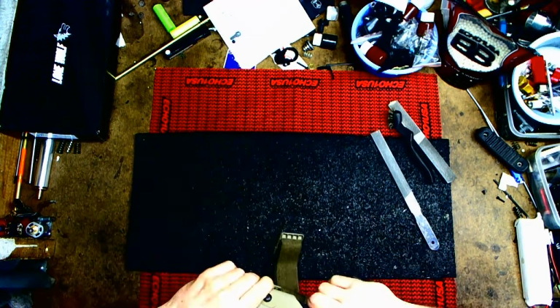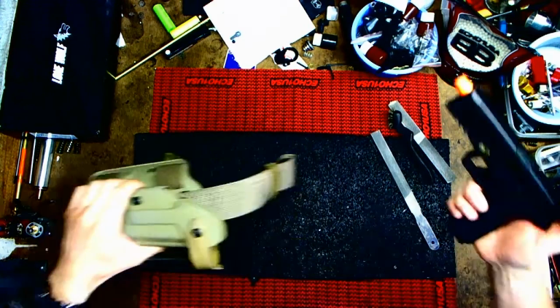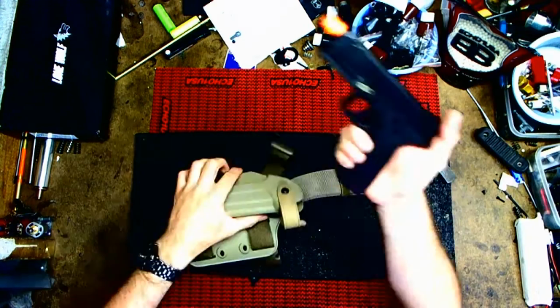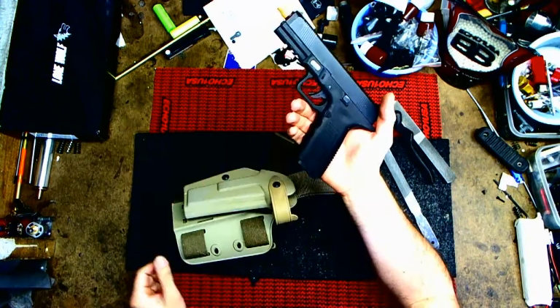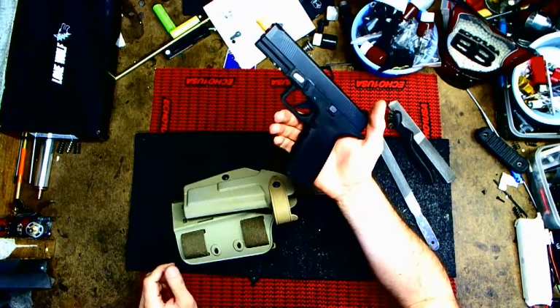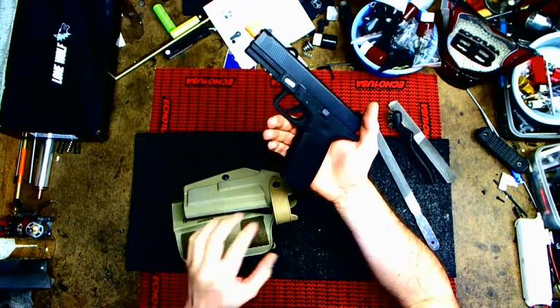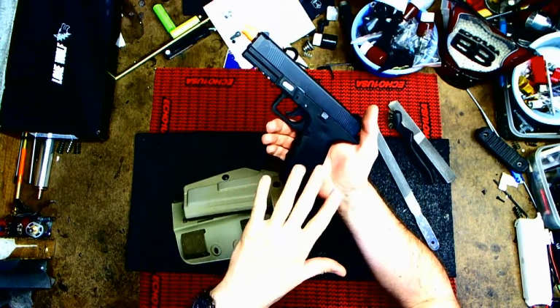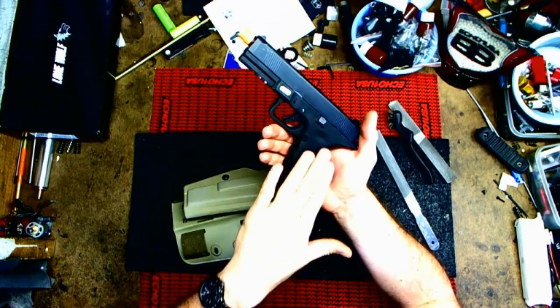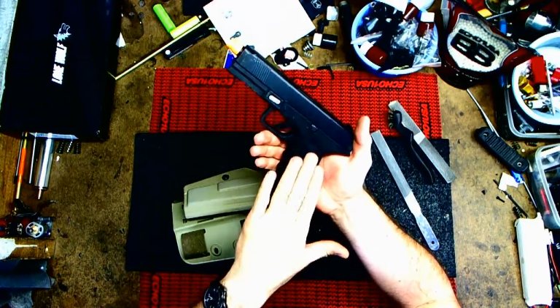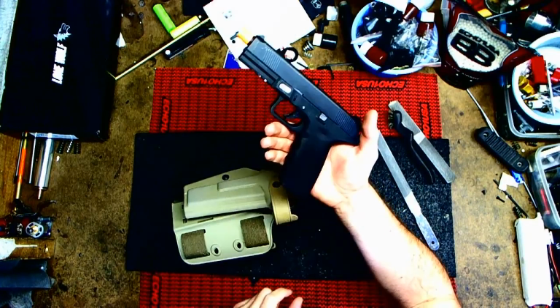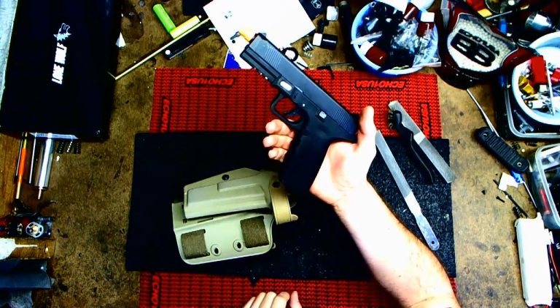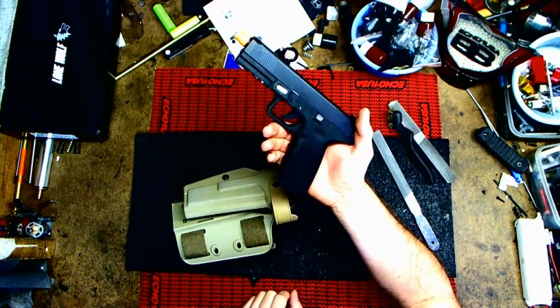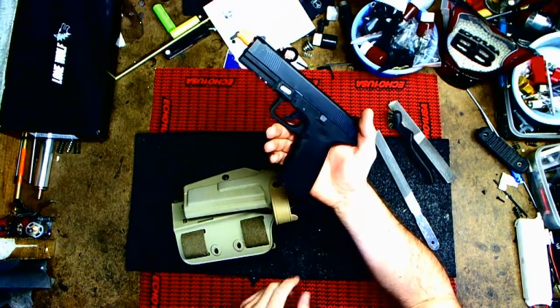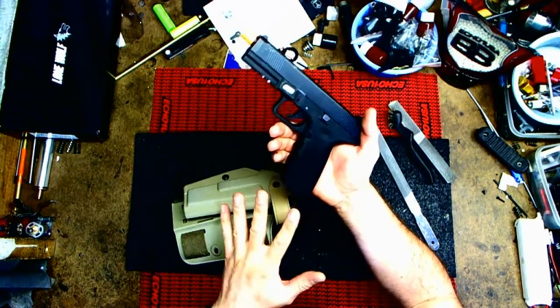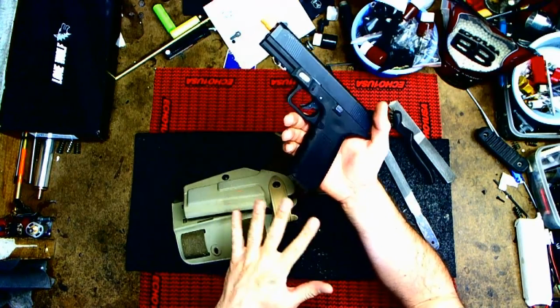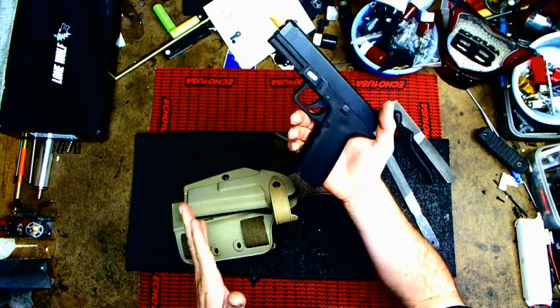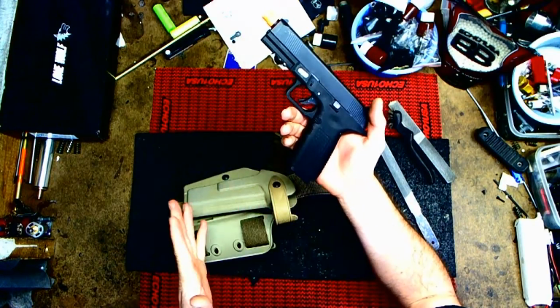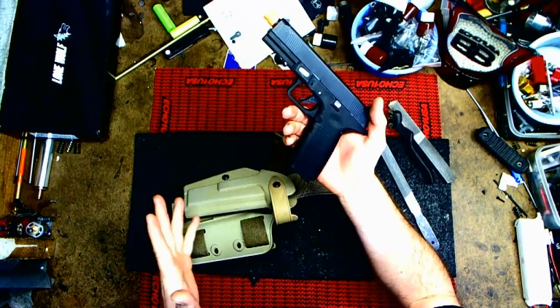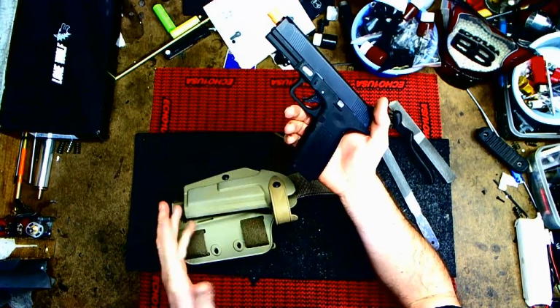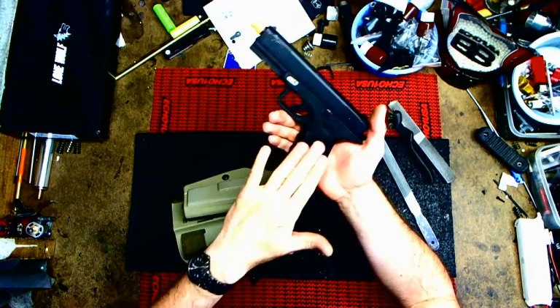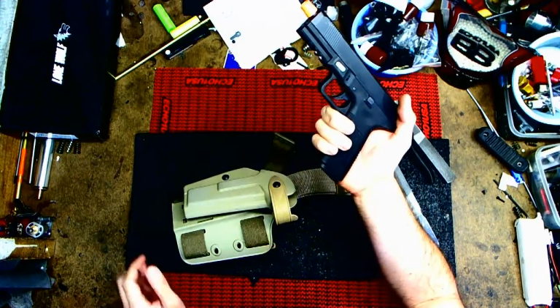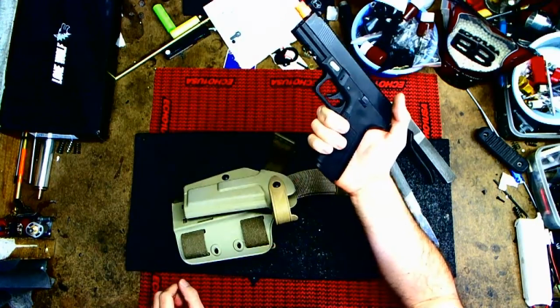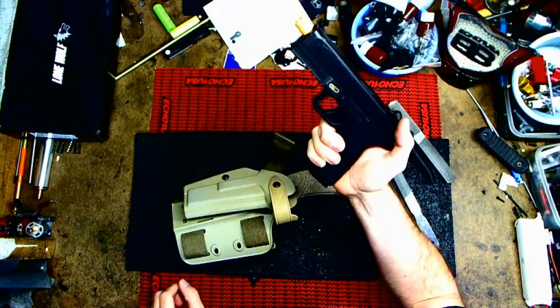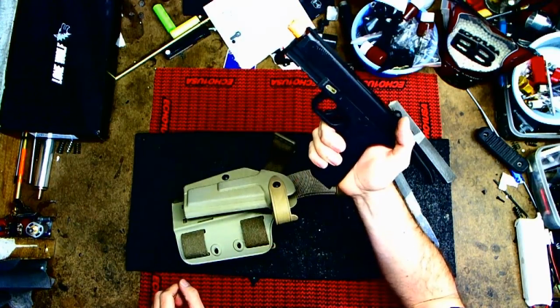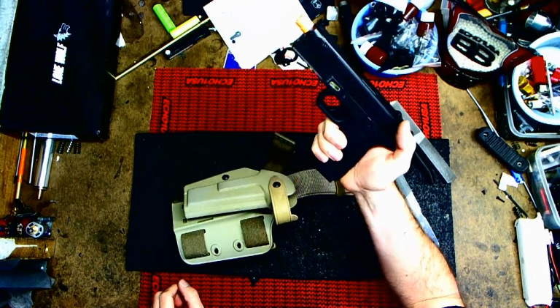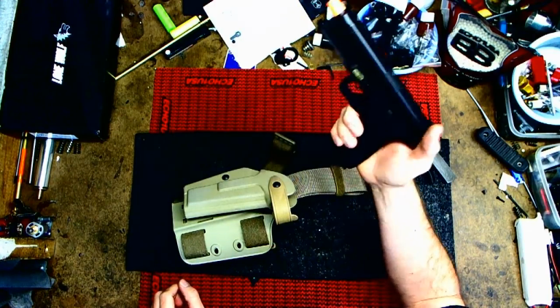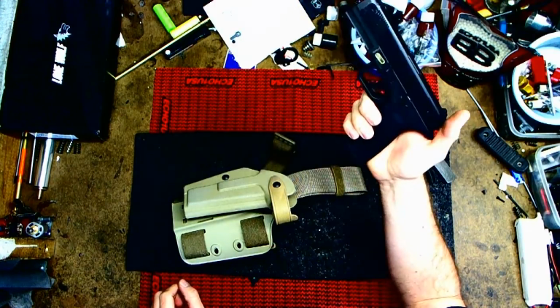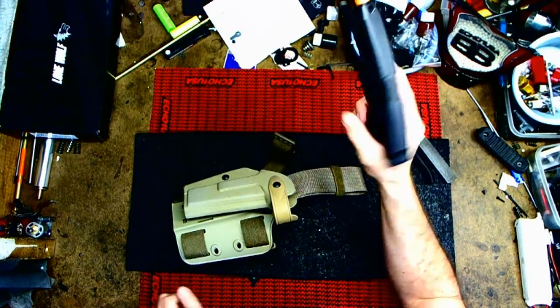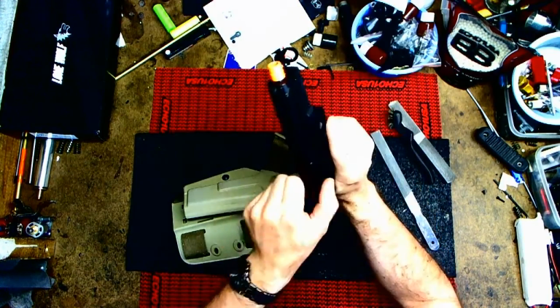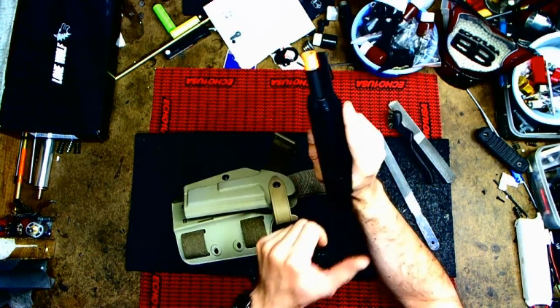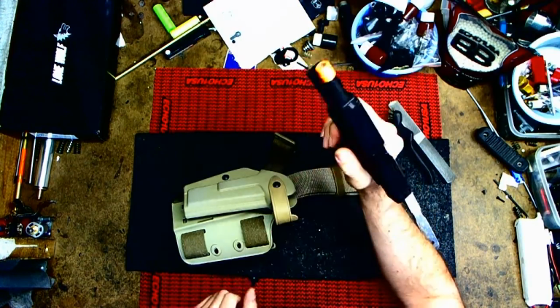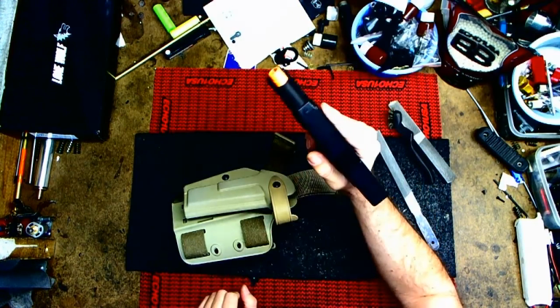Don't worry — the parts shop does have extra lowers, so in case you want to do it and don't want to worry about messing up, we've got you covered. This has been Brian from Echoing USA — have fun shooting.